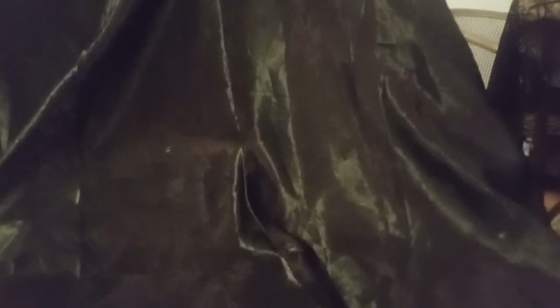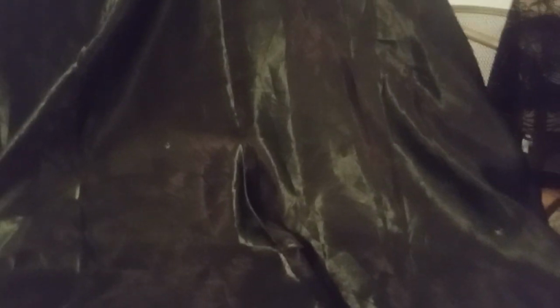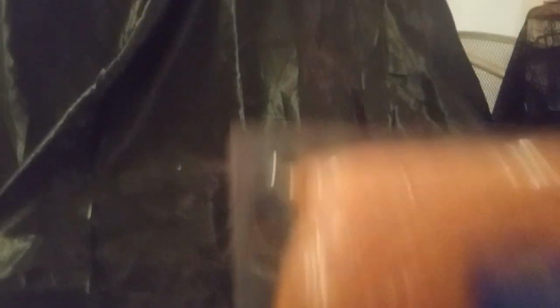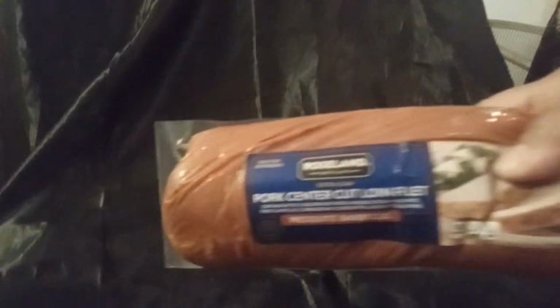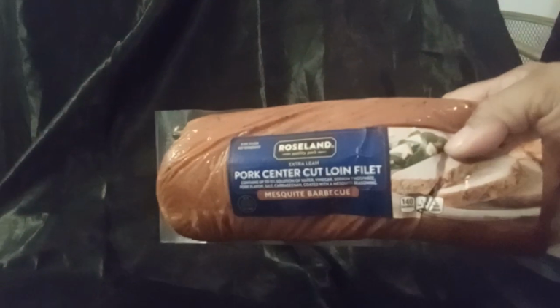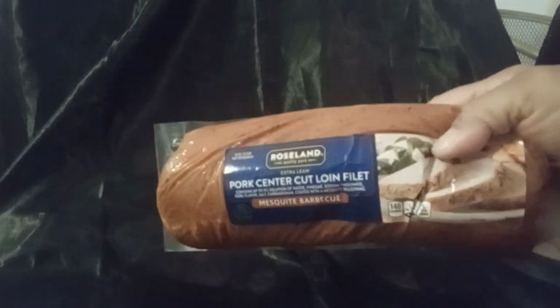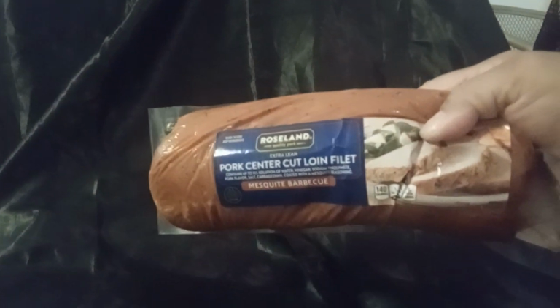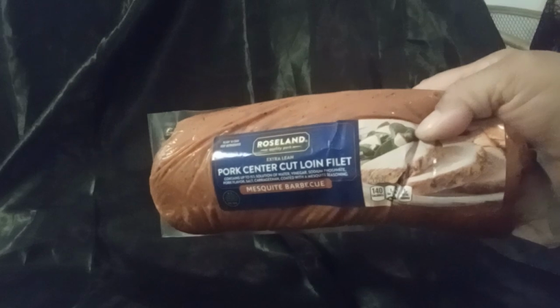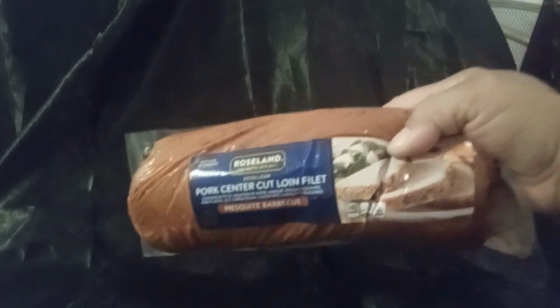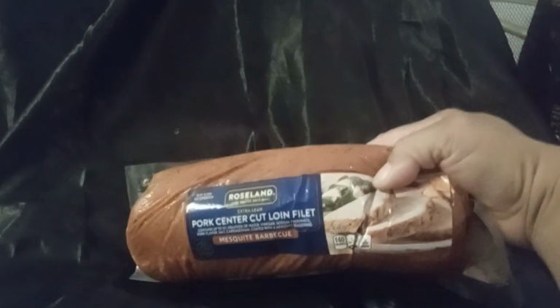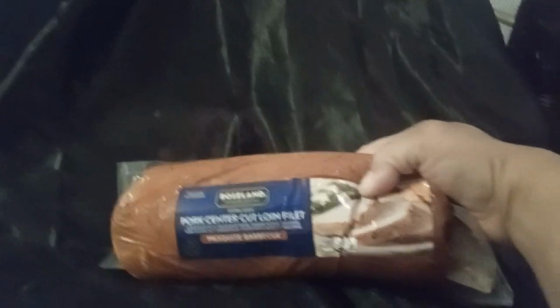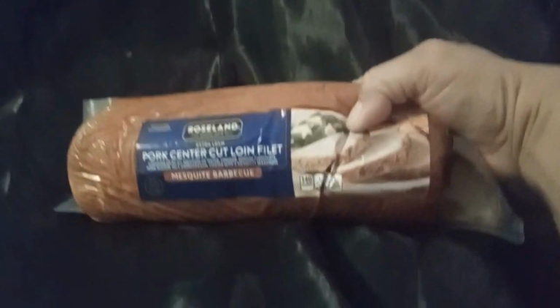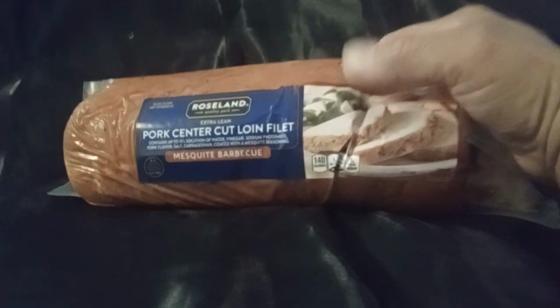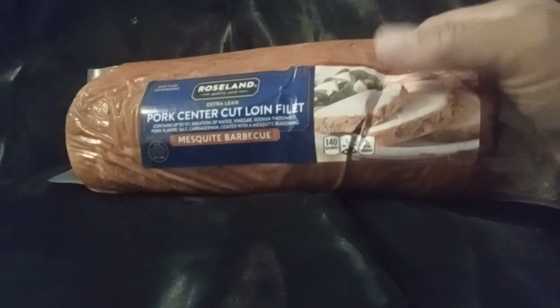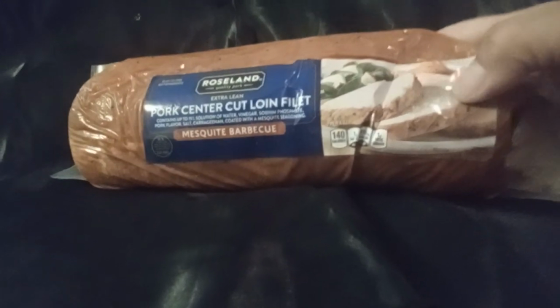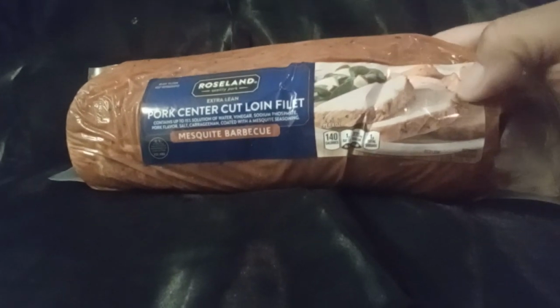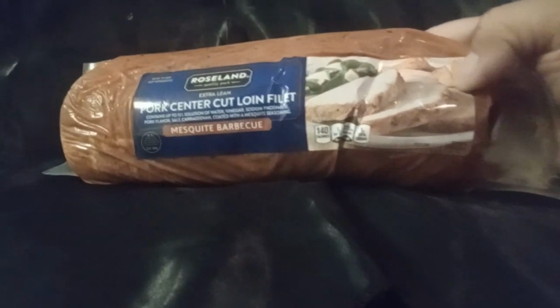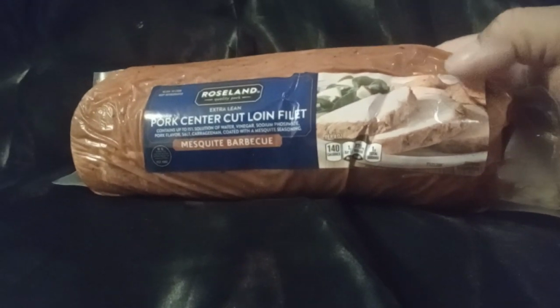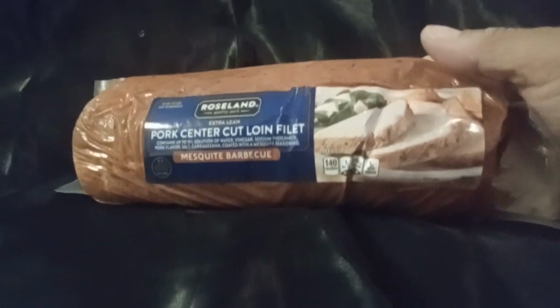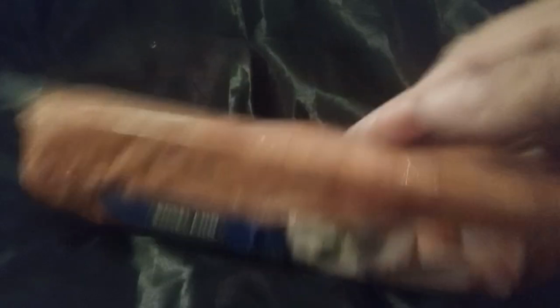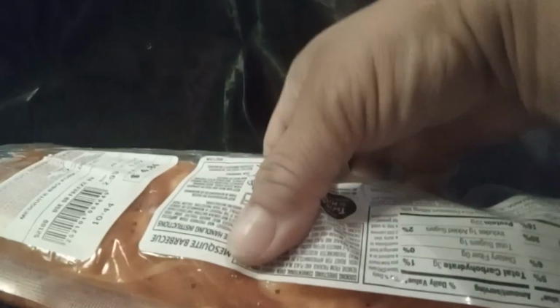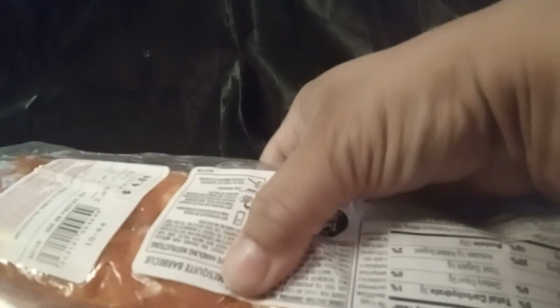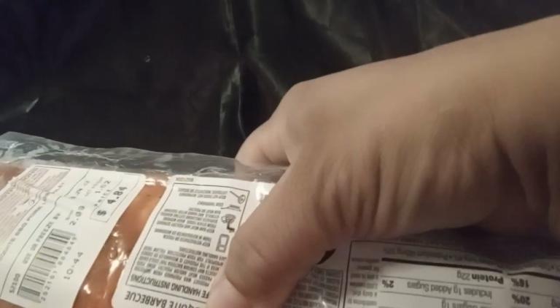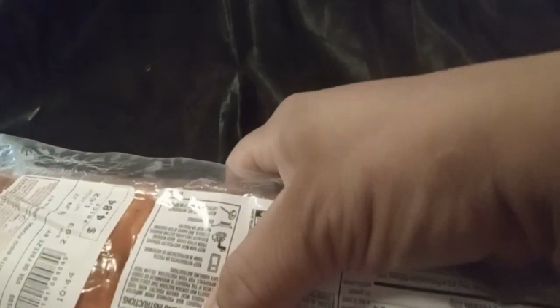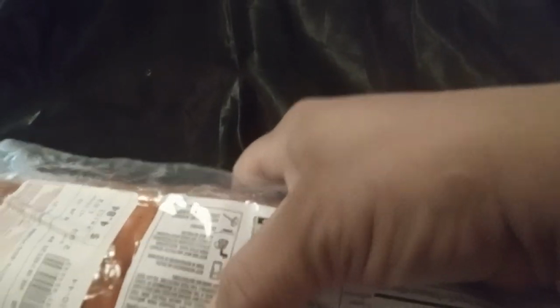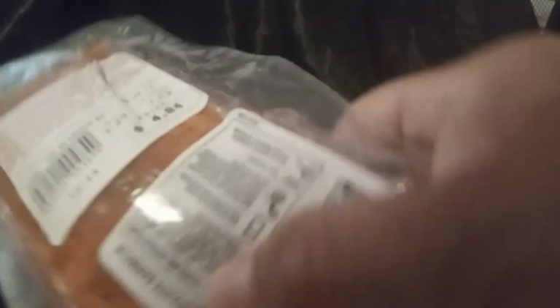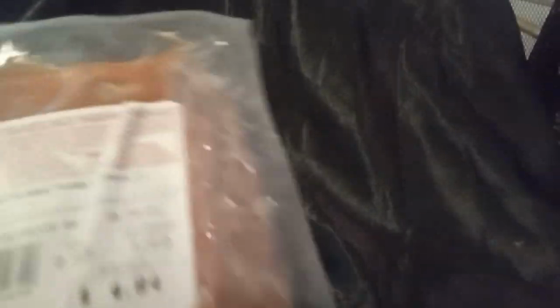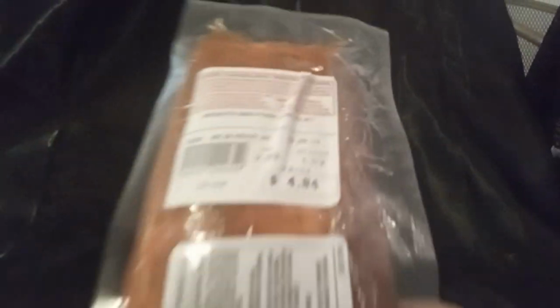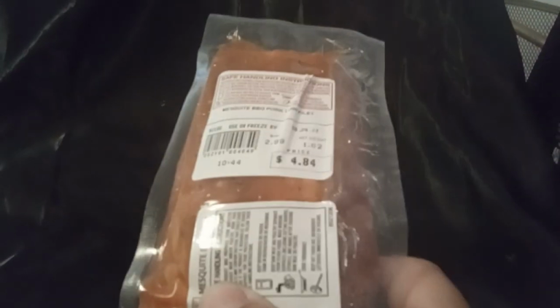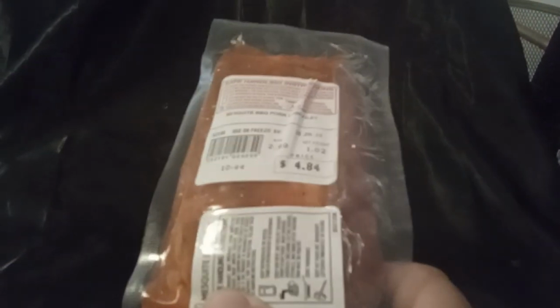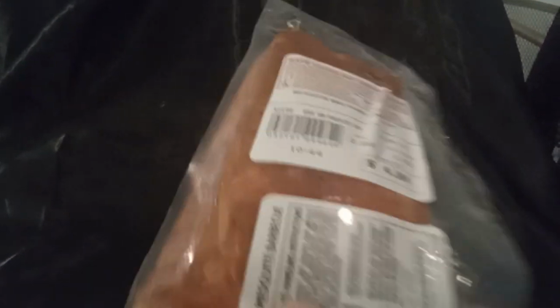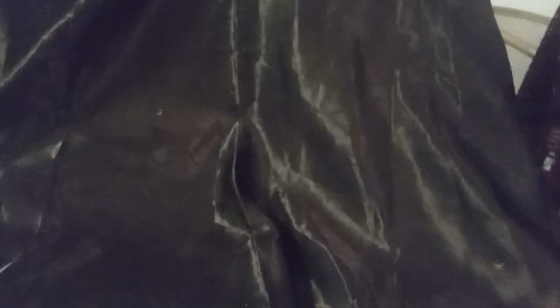I picked up this pork center cut loin. These are really good in the crock pot — I just throw potatoes and carrots in with them. It's really good, and this was $4.84. Not too bad.